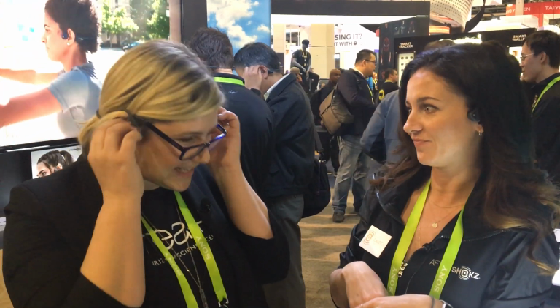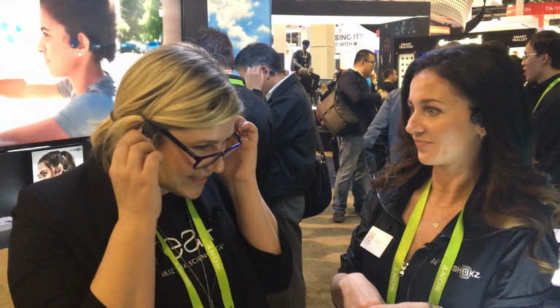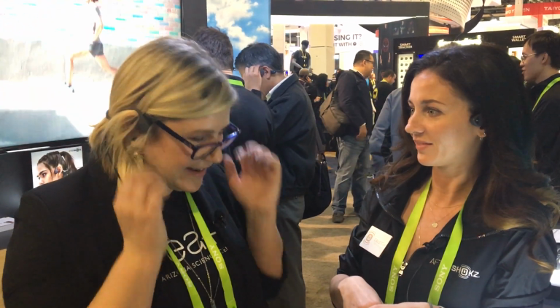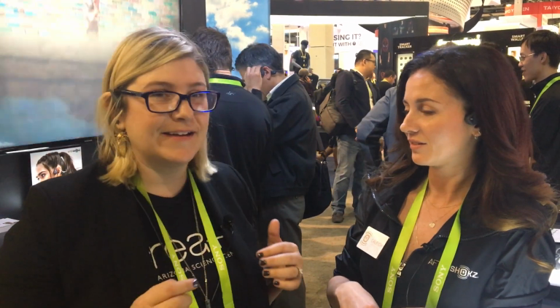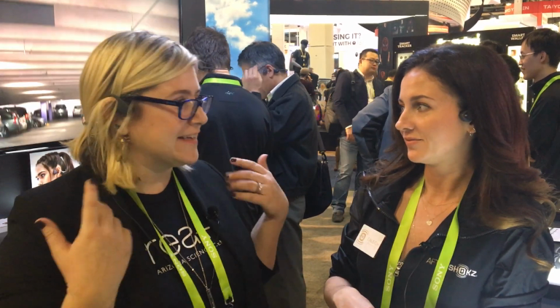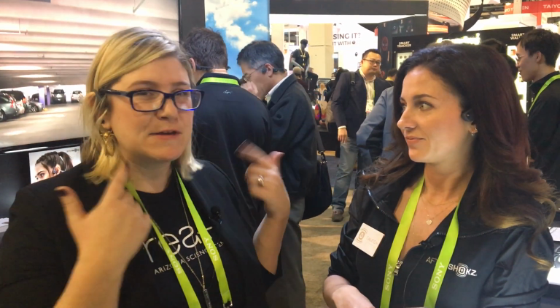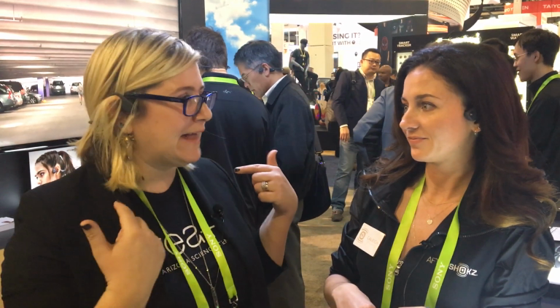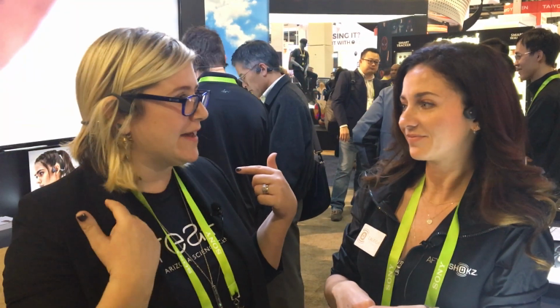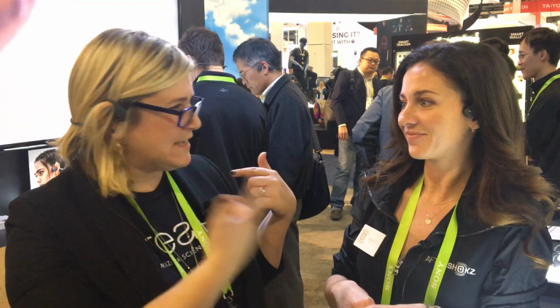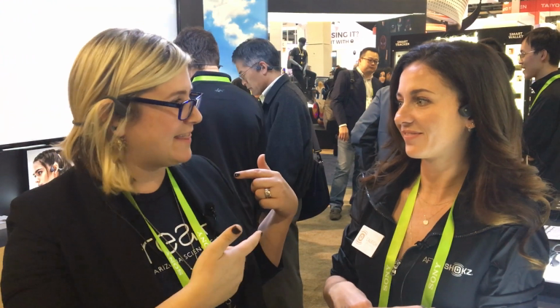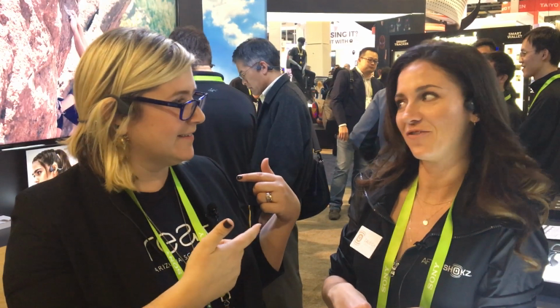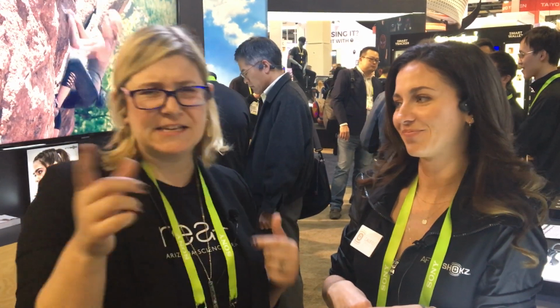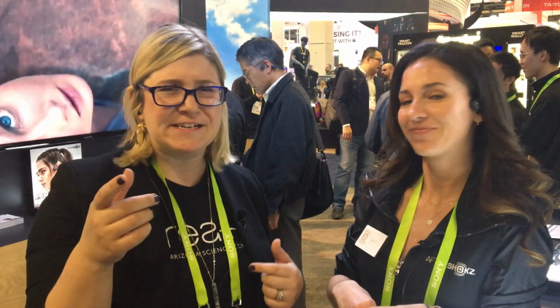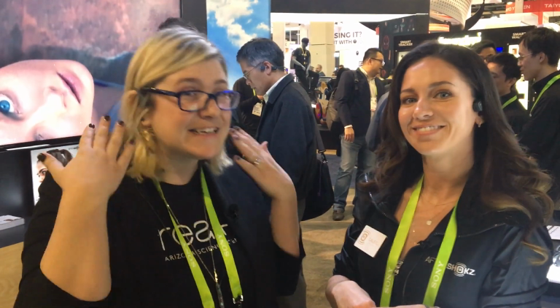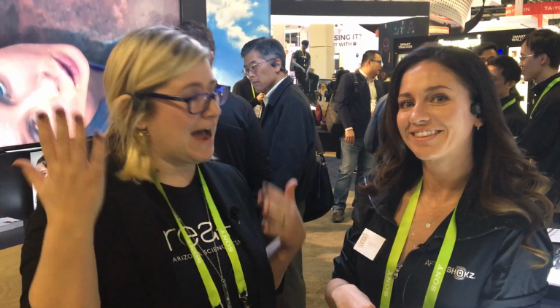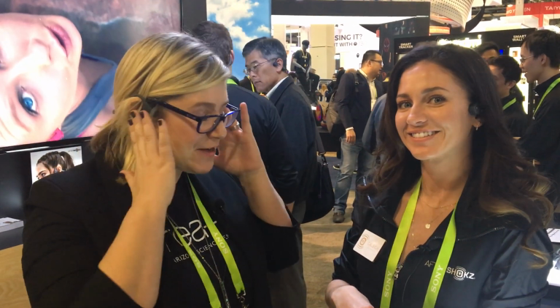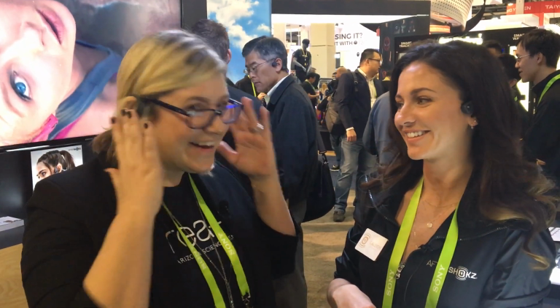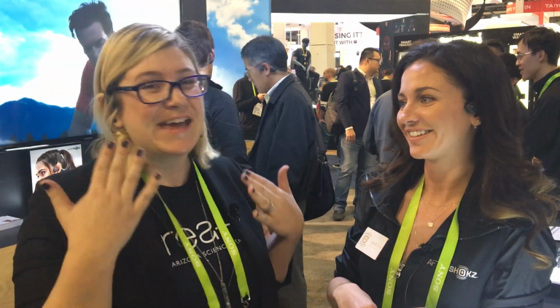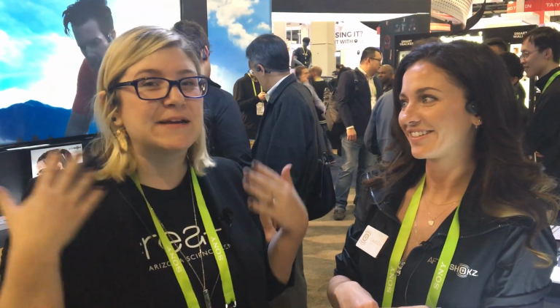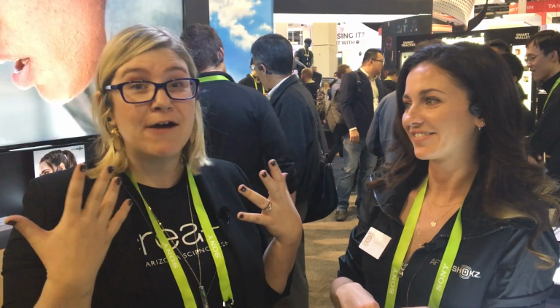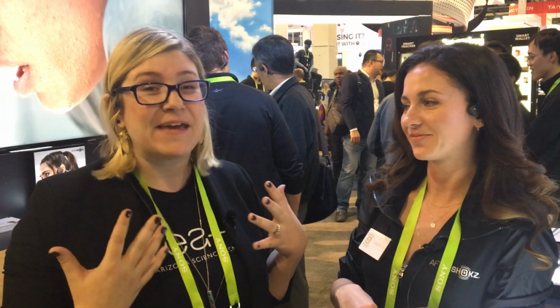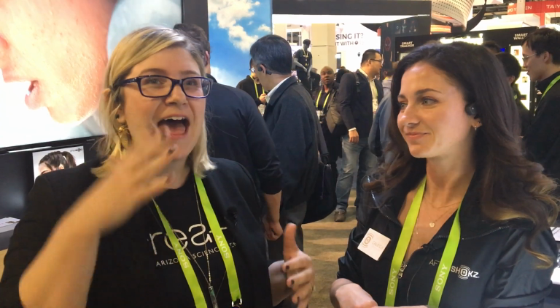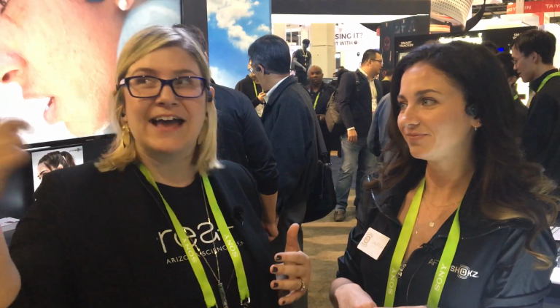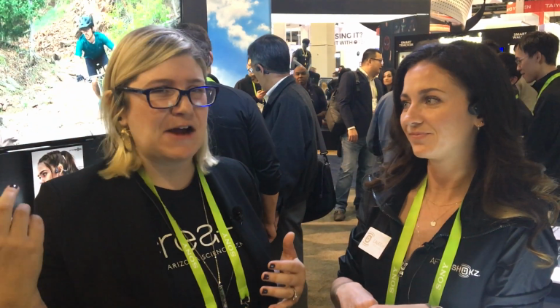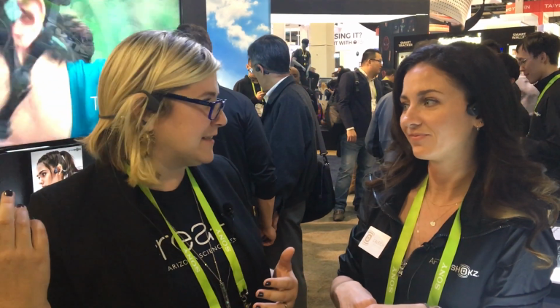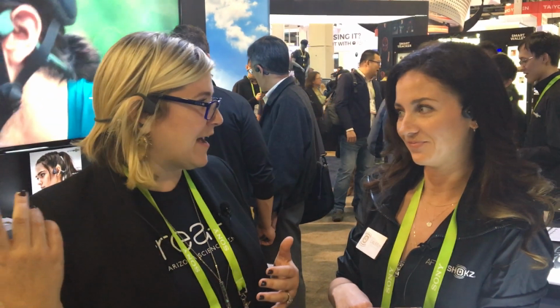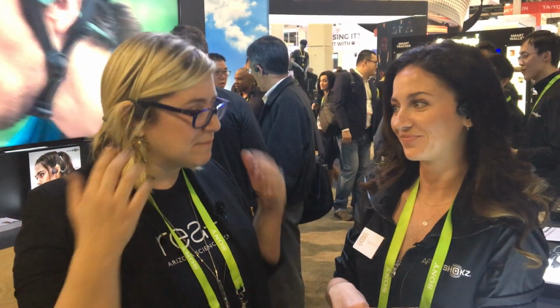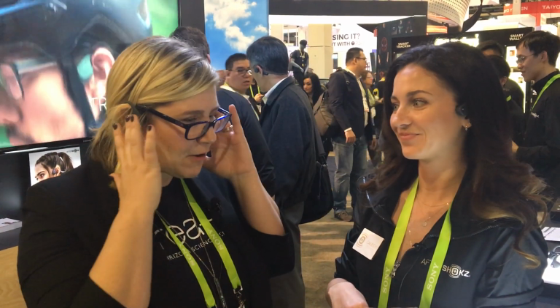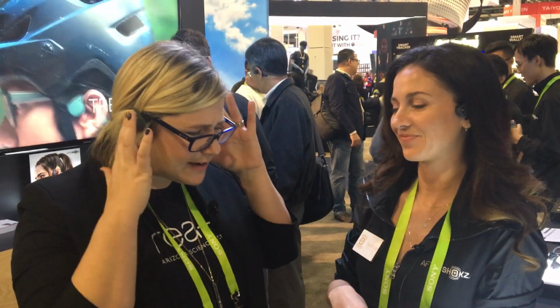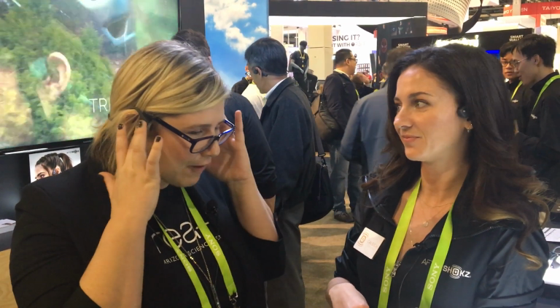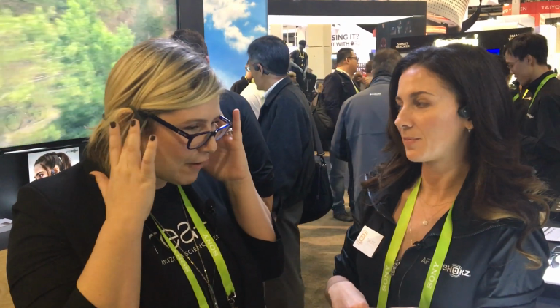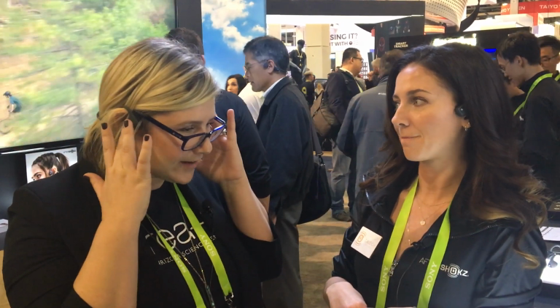I've got these on right now and the music's playing — can you hear anything? No. You guys can't hear it but it's loud for me, and I can still hear everything going on around me. So talk about how it works.